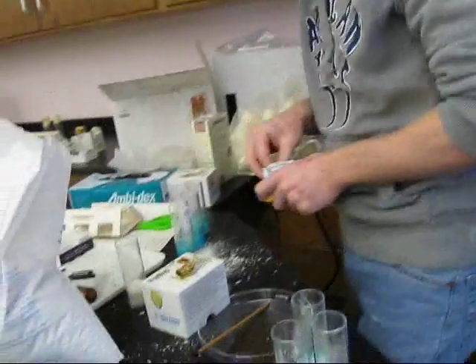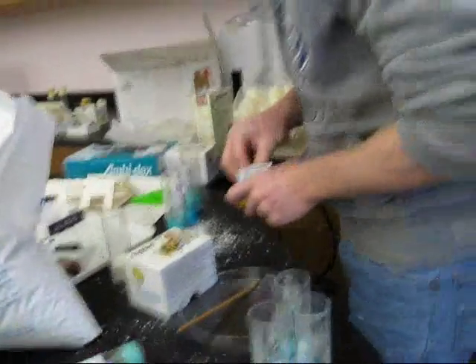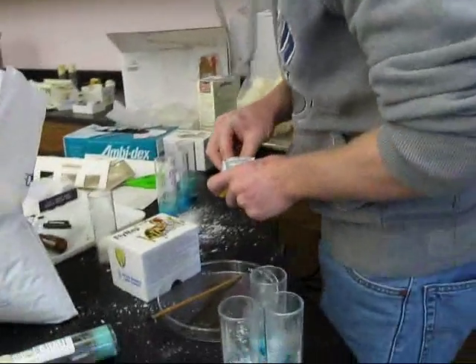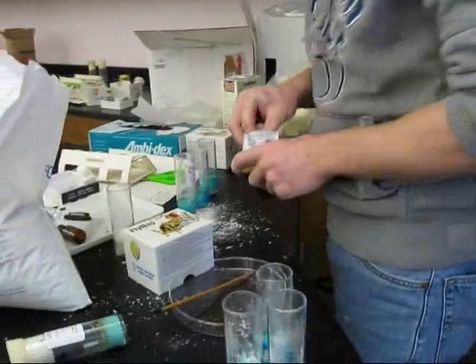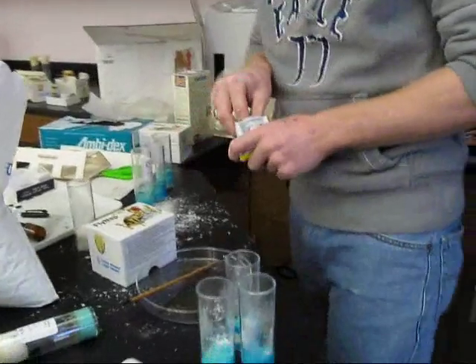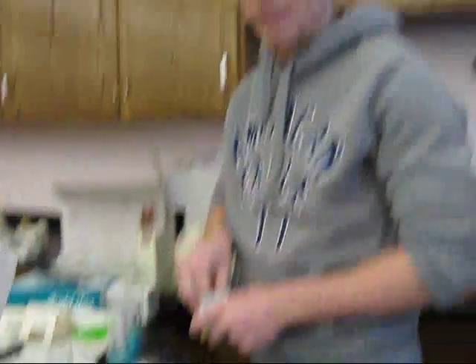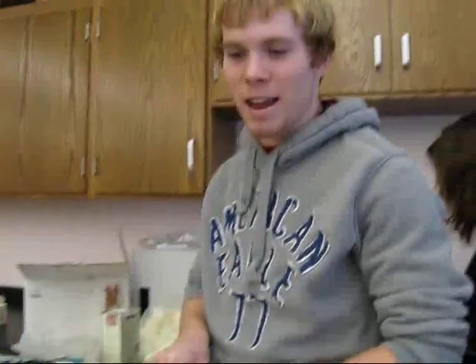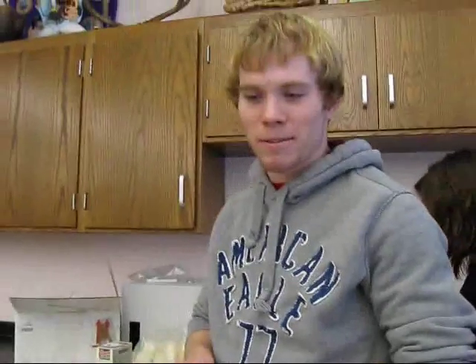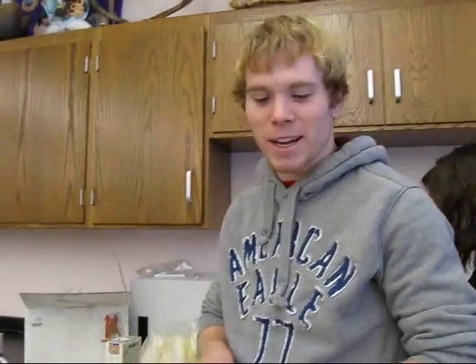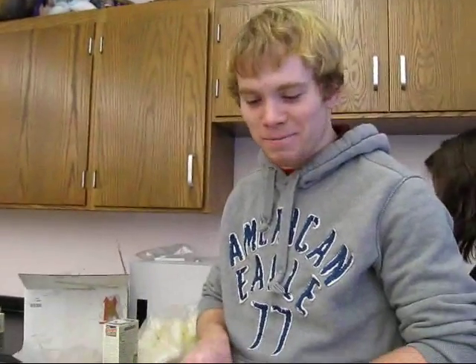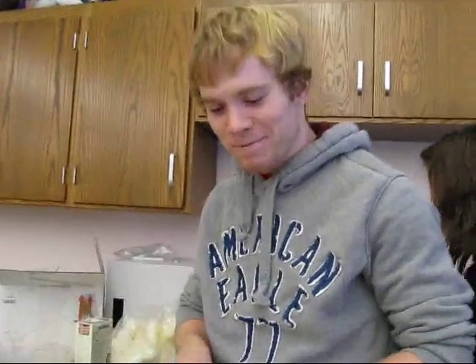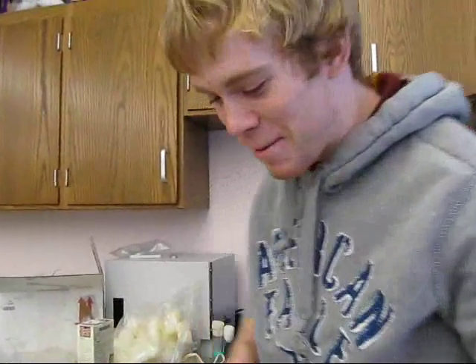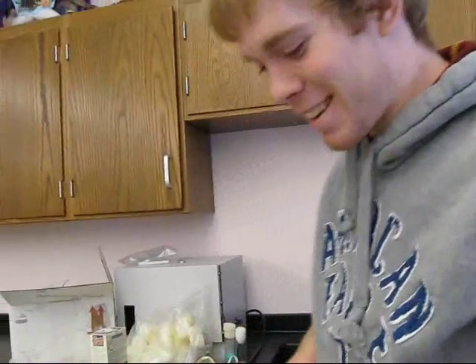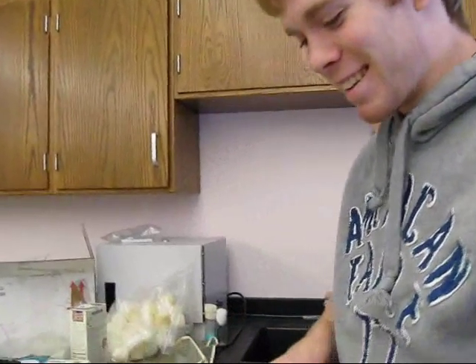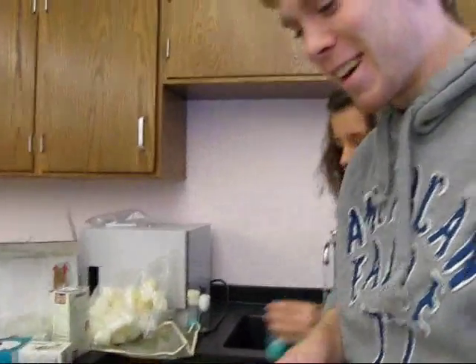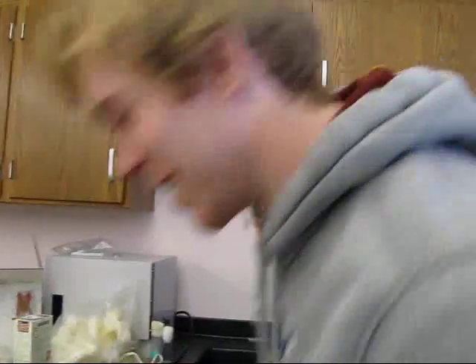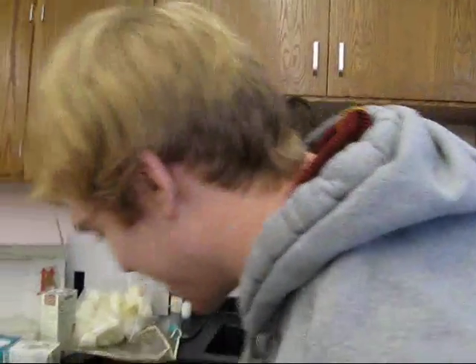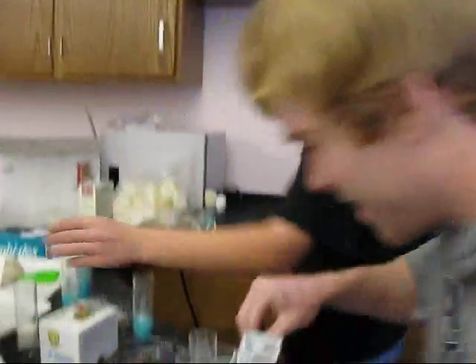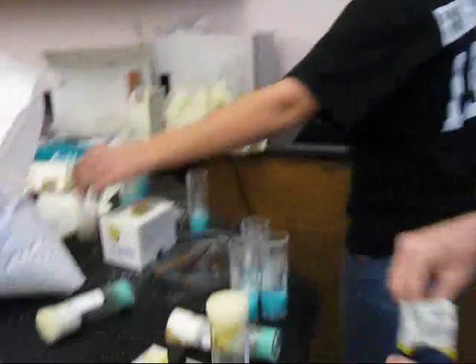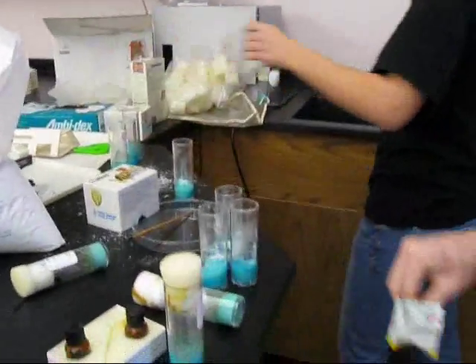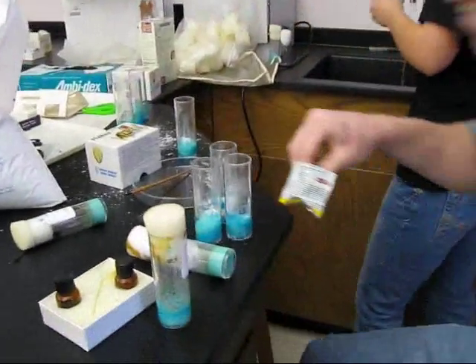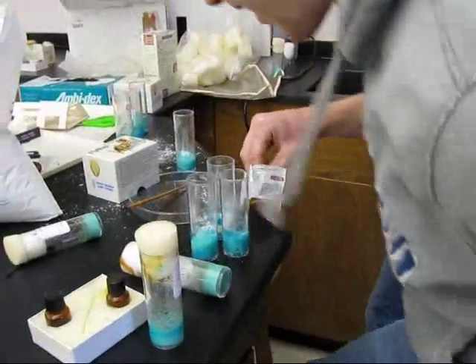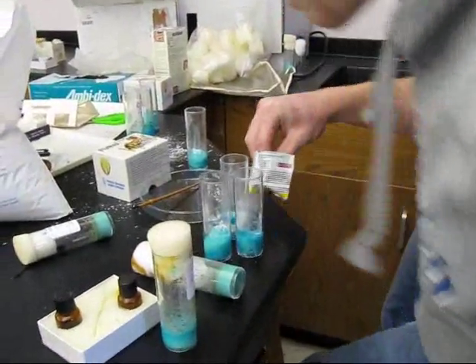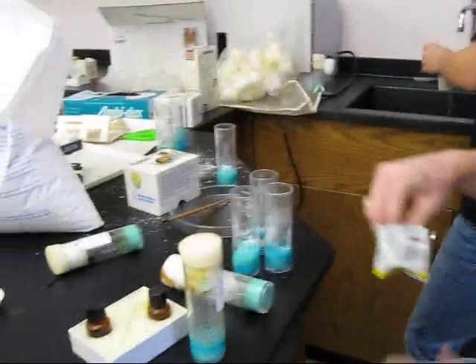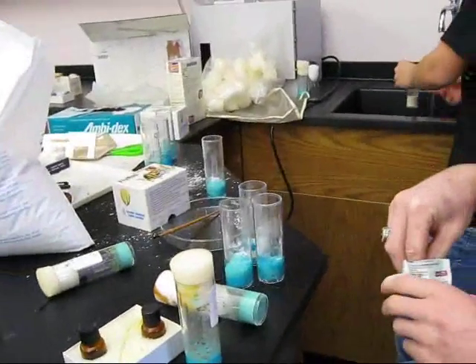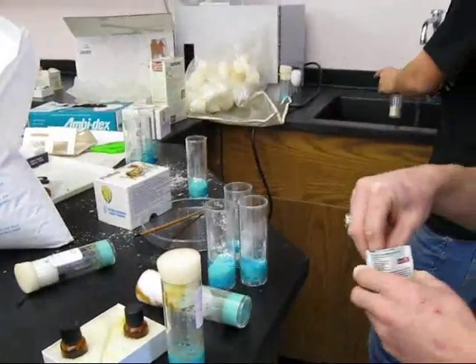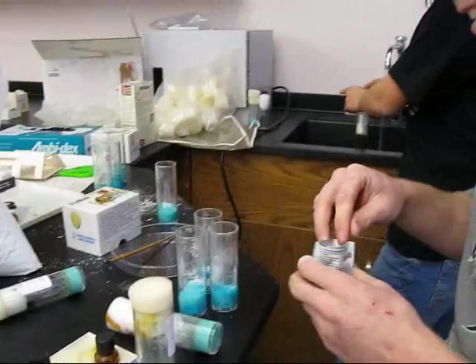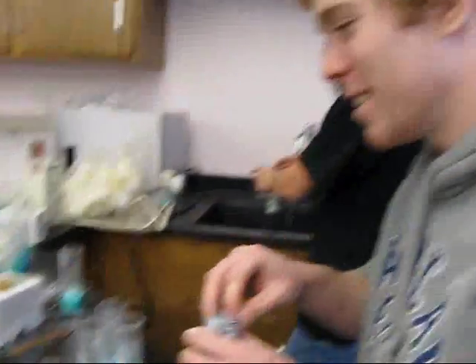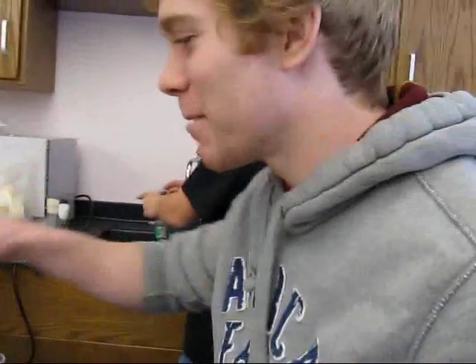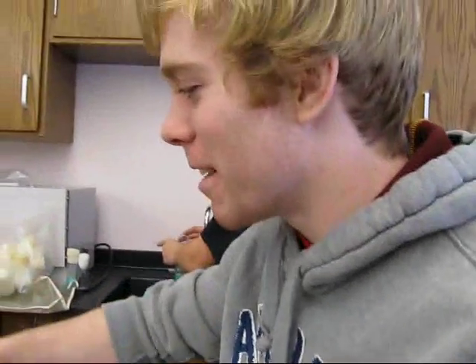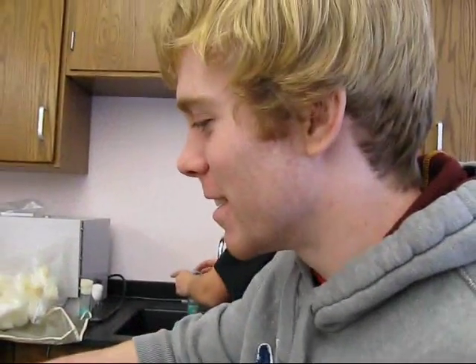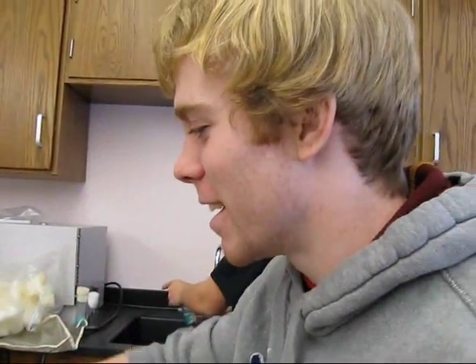What happens if you put too much yeast in there? They'll die. Do you know why? It takes away all their oxygen and they die.